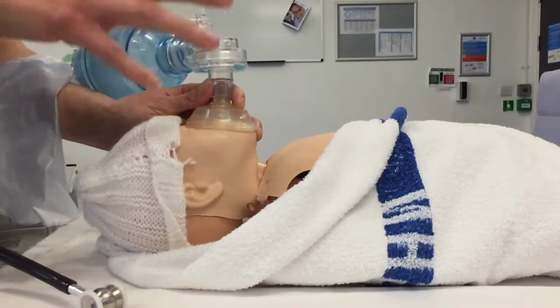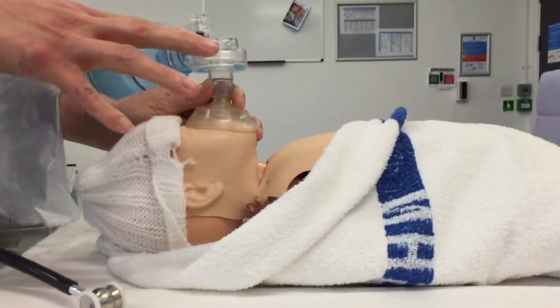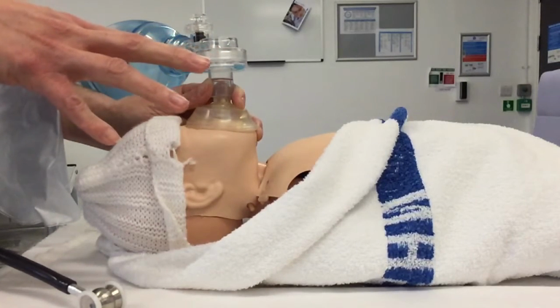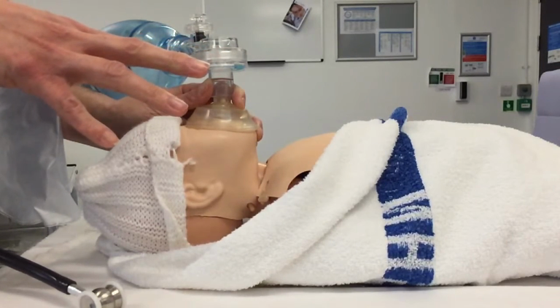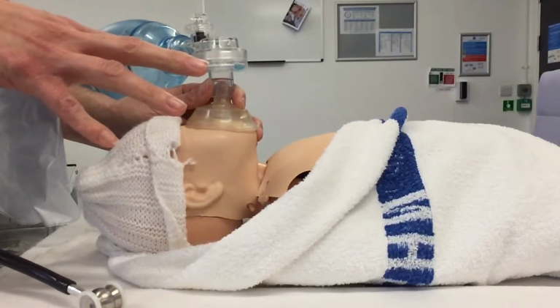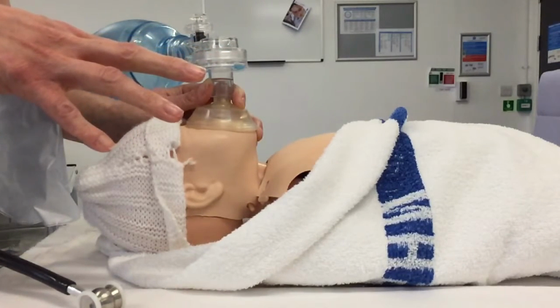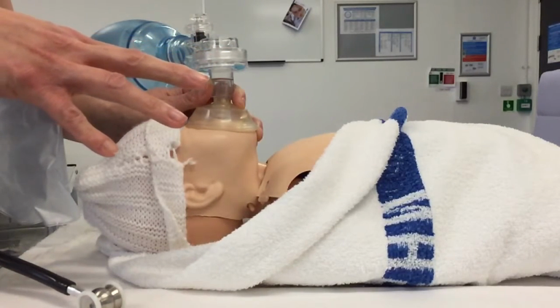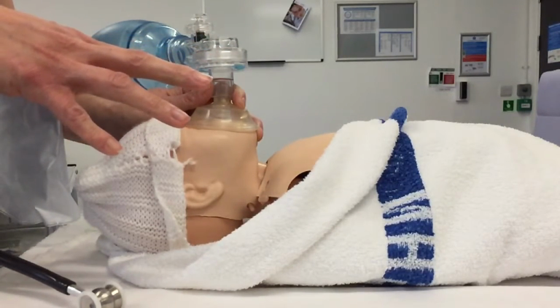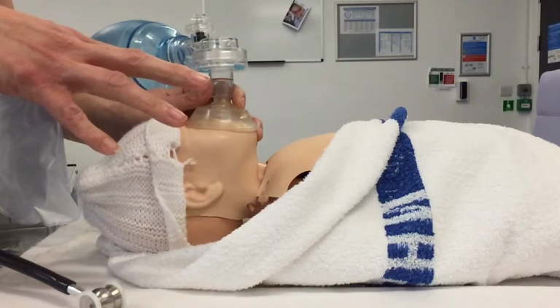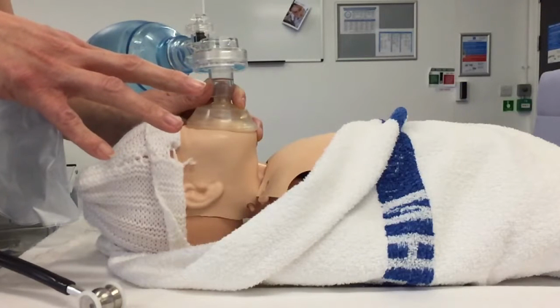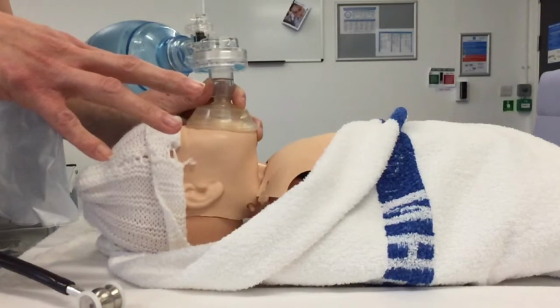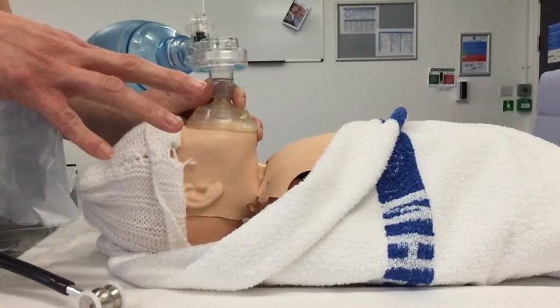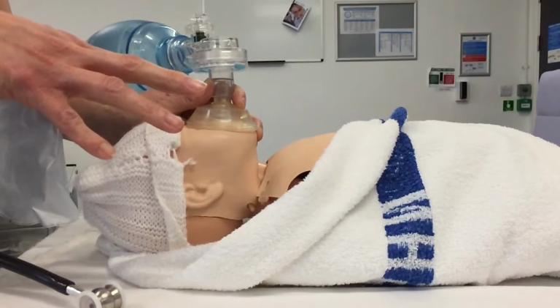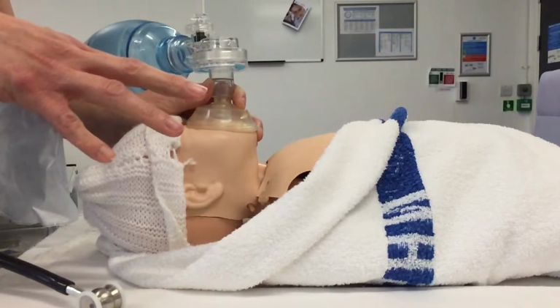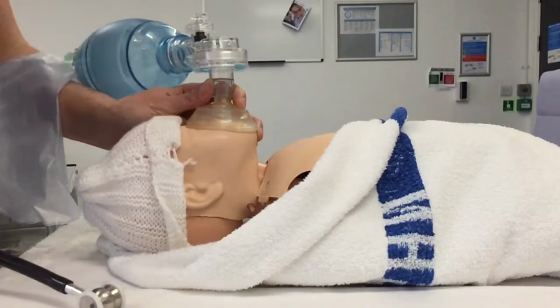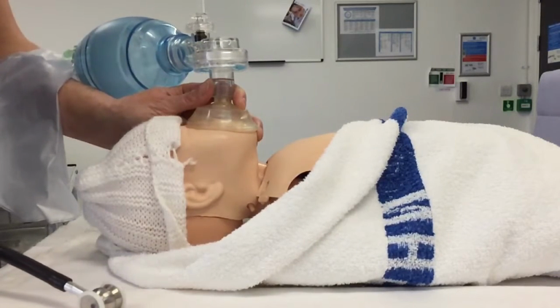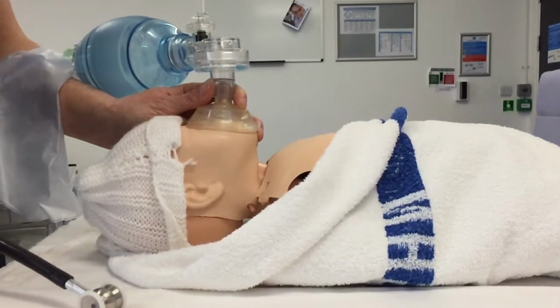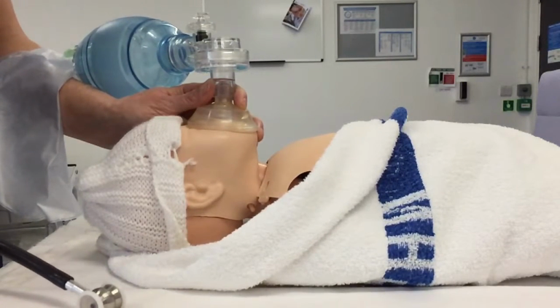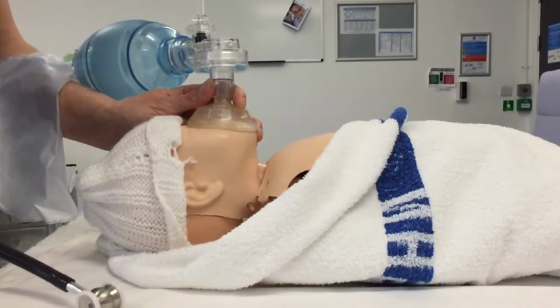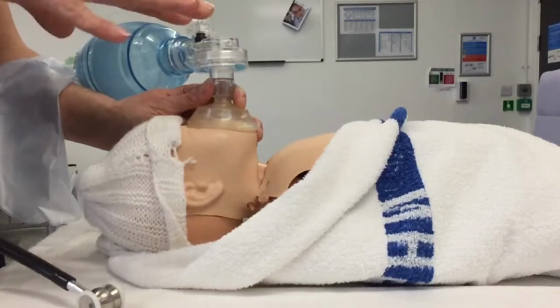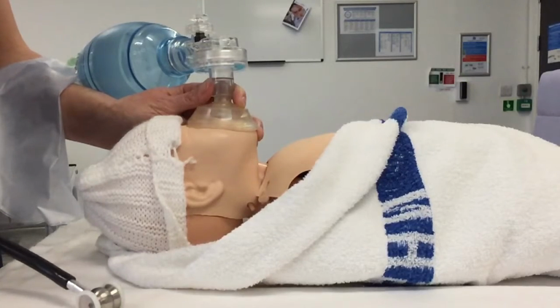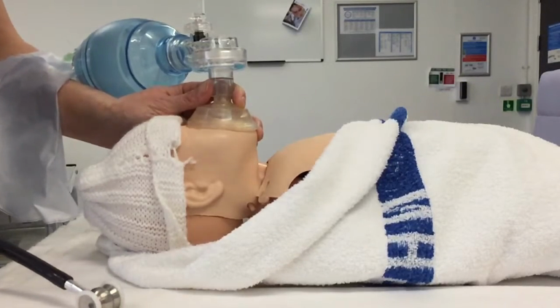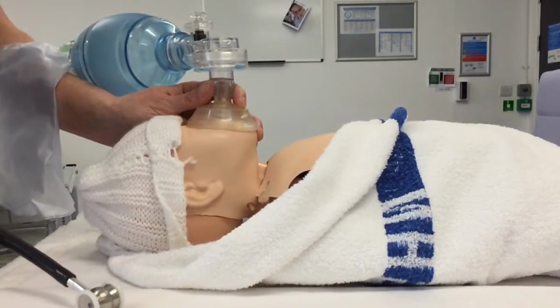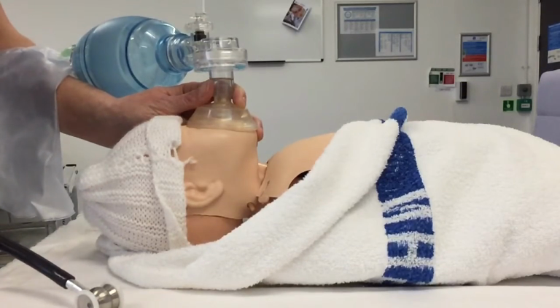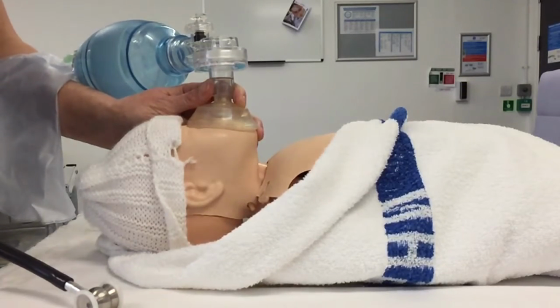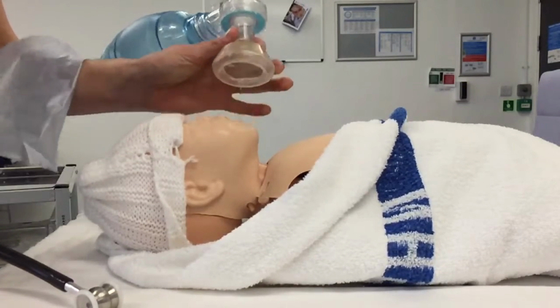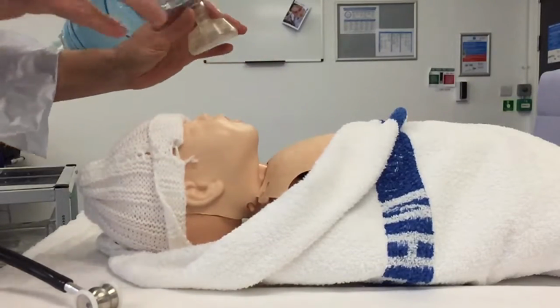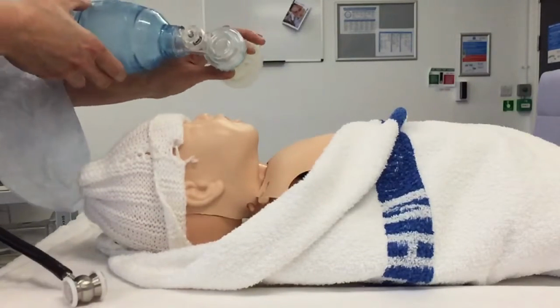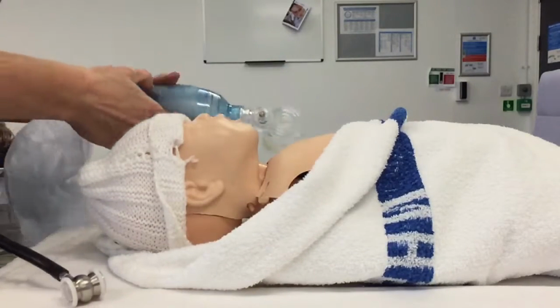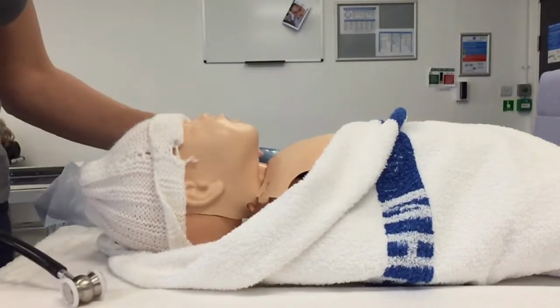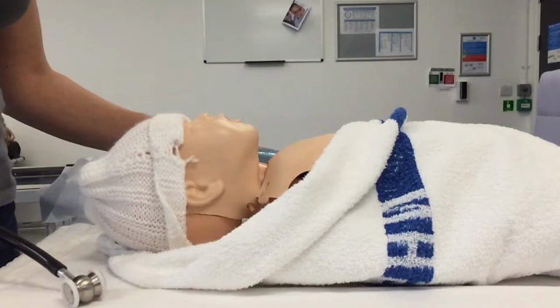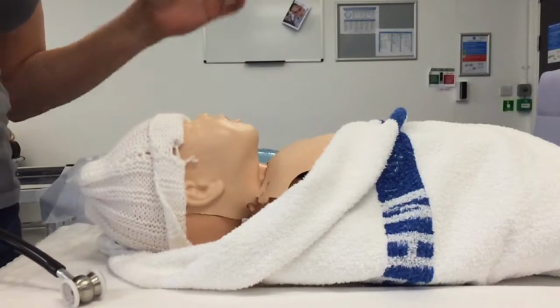Did I see chest rise with my inflation breaths? Again, we could see that you got the chest to rise really nicely. If you hadn't seen the chest move, what else could you do? Colour and tone are the same — still the same. So if that hasn't worked, I really want to go on and think about some airway opening manoeuvres — so a jaw thrust.